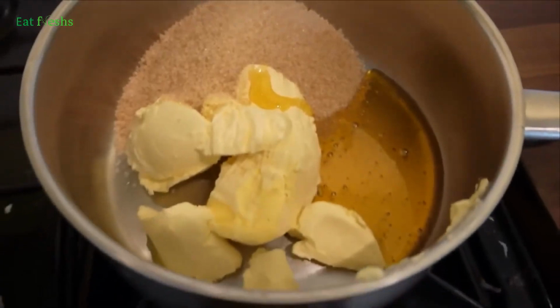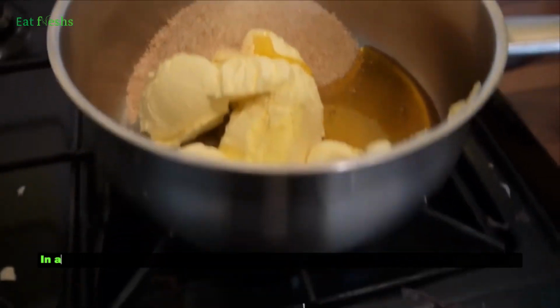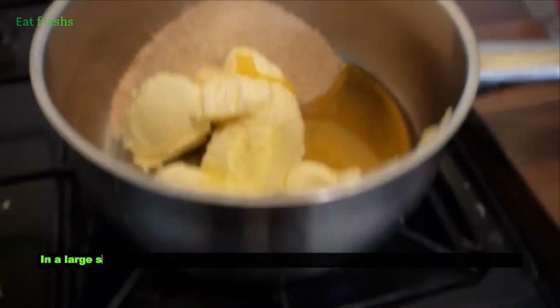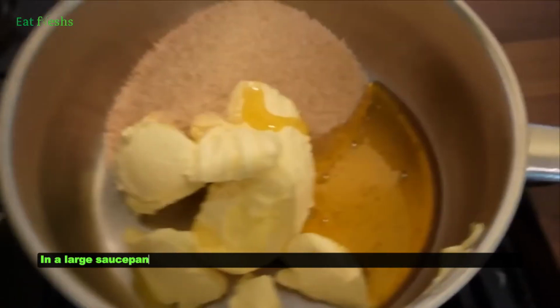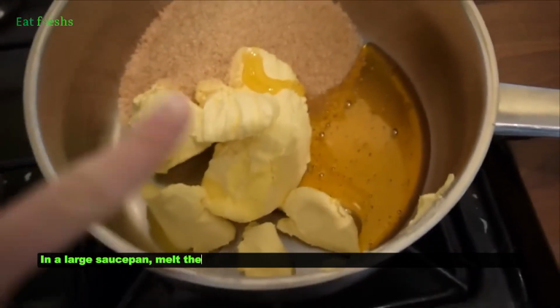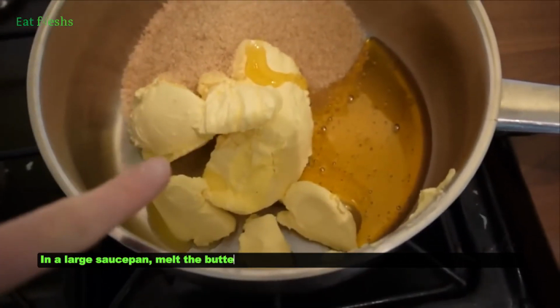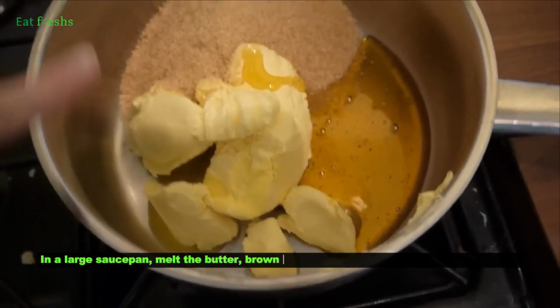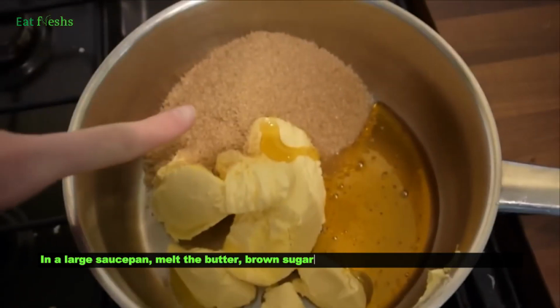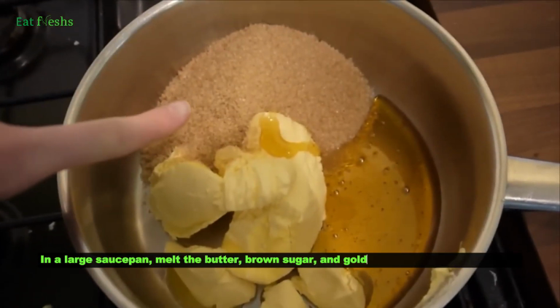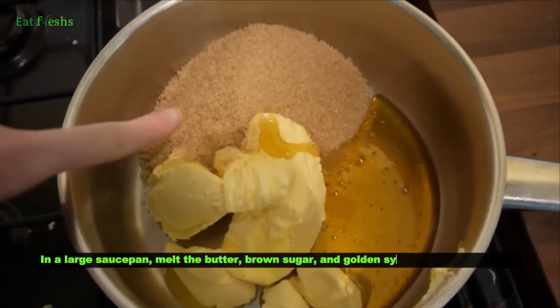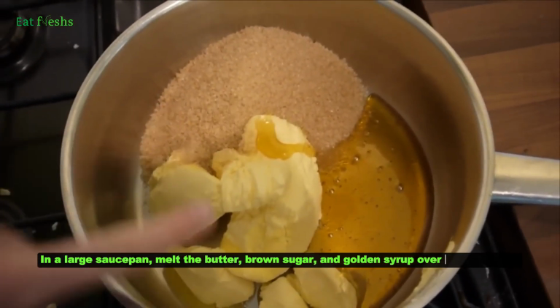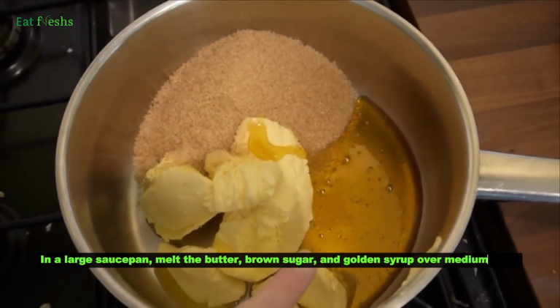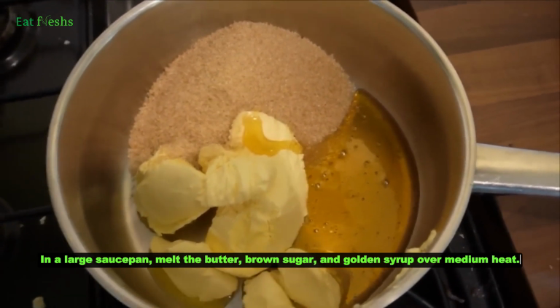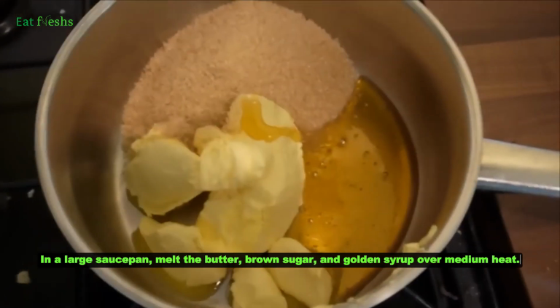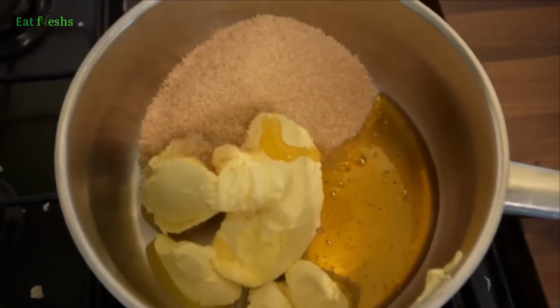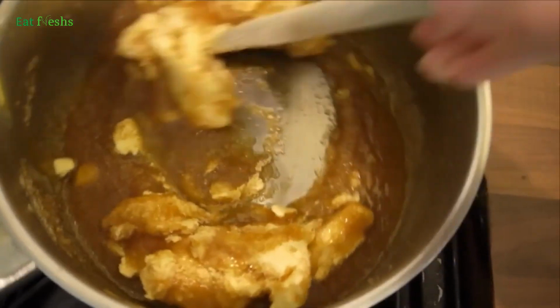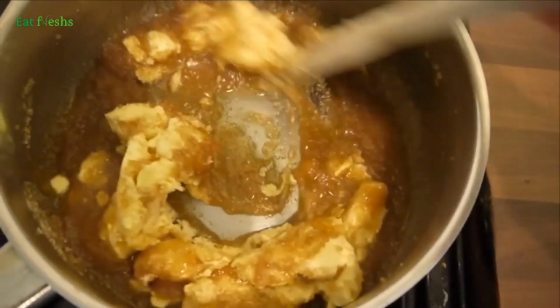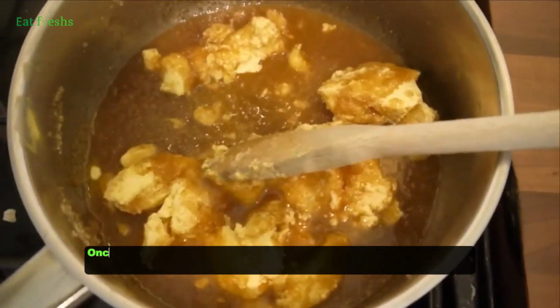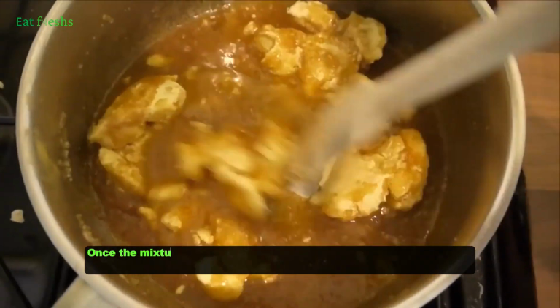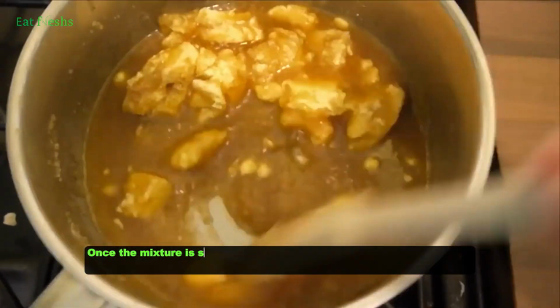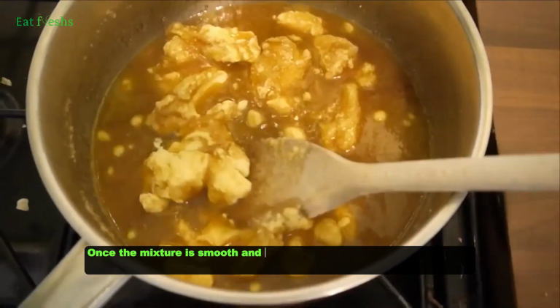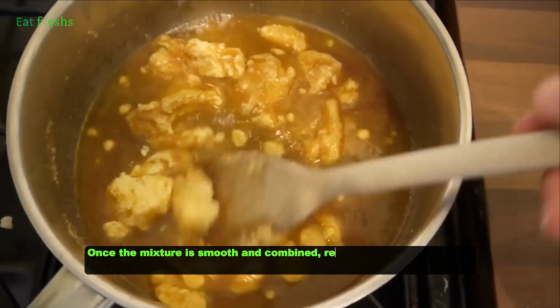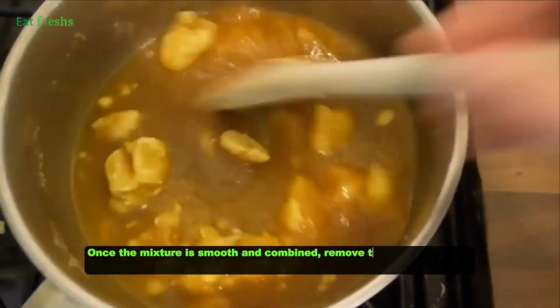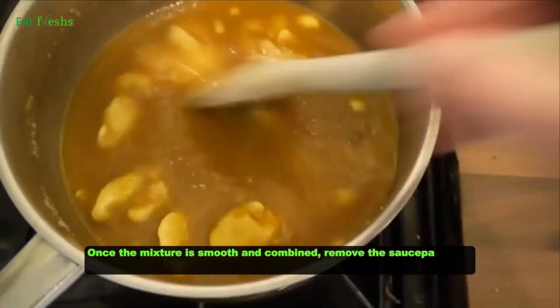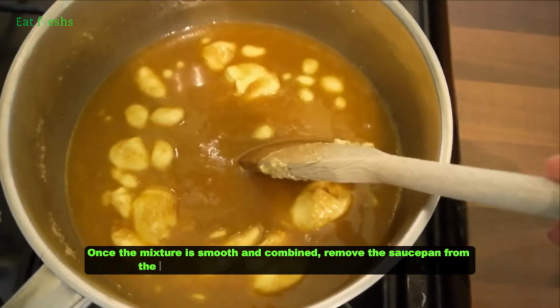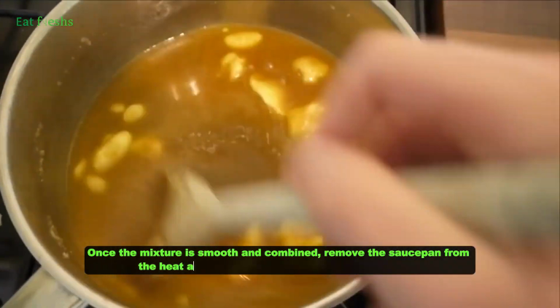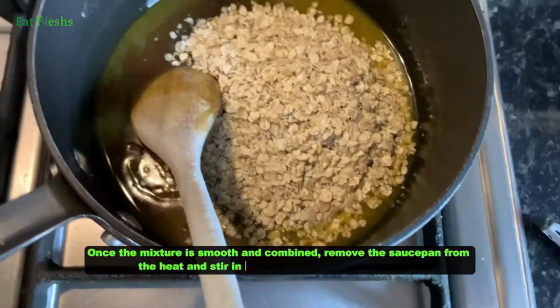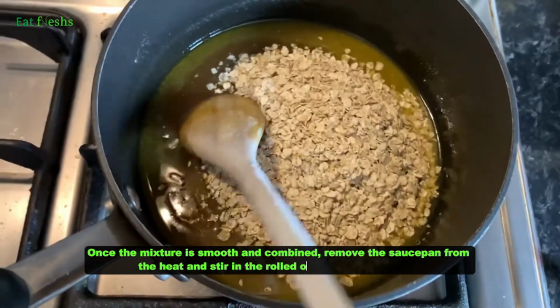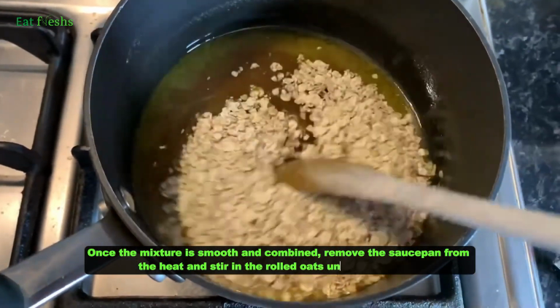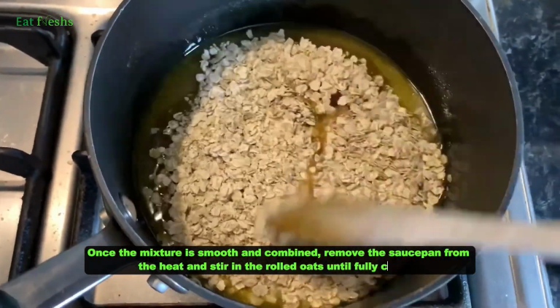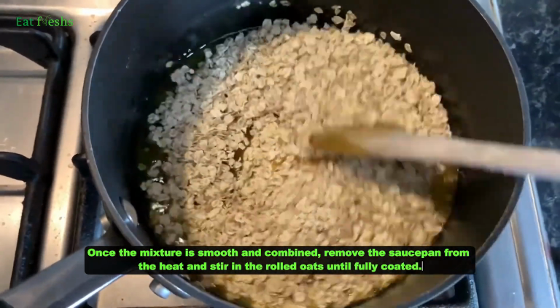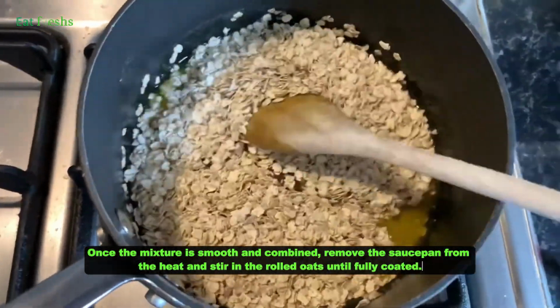In a large saucepan, melt the butter, brown sugar, and golden syrup over medium heat. Once the mixture is smooth and combined, remove the saucepan from the heat and stir in the rolled oats until fully coated.